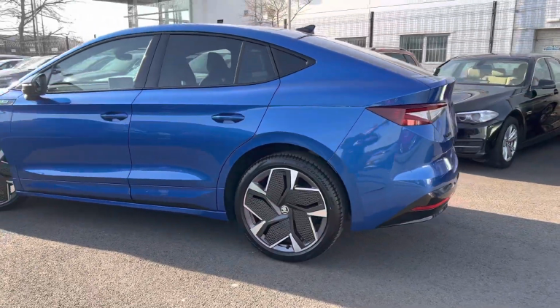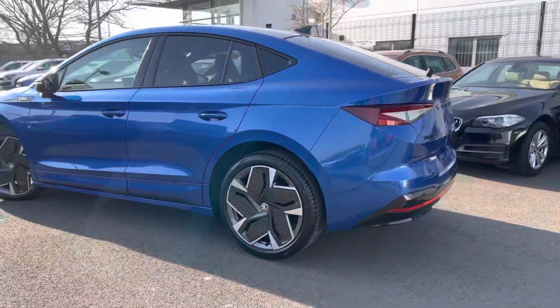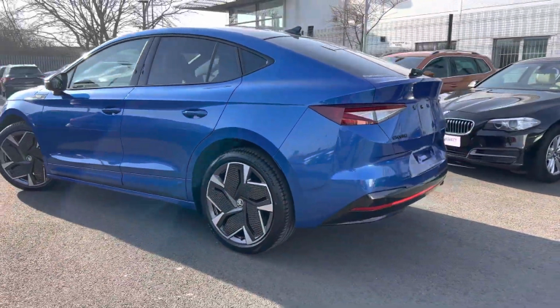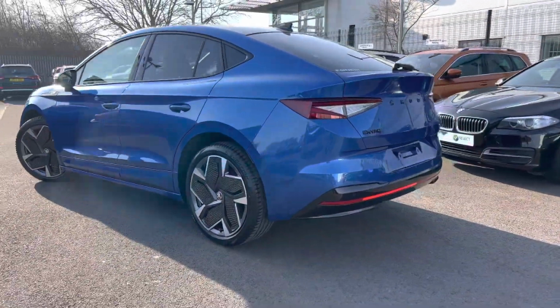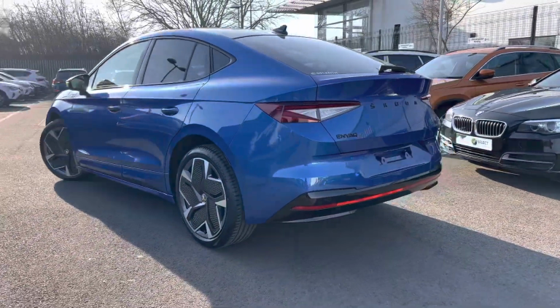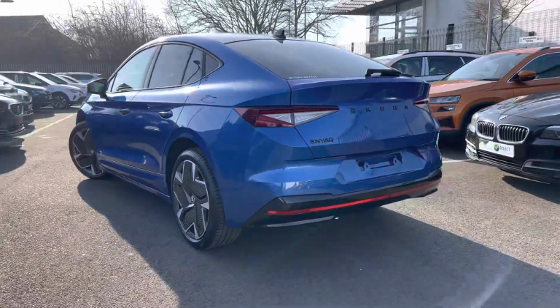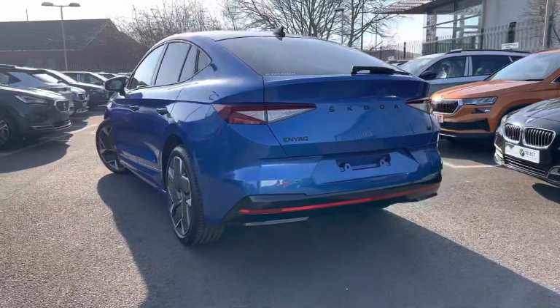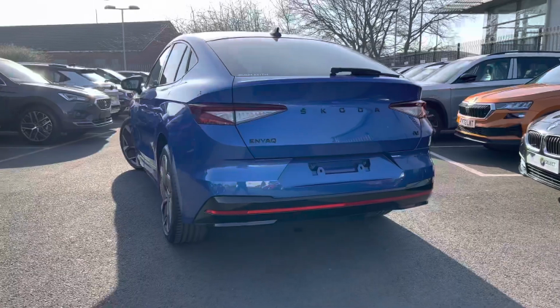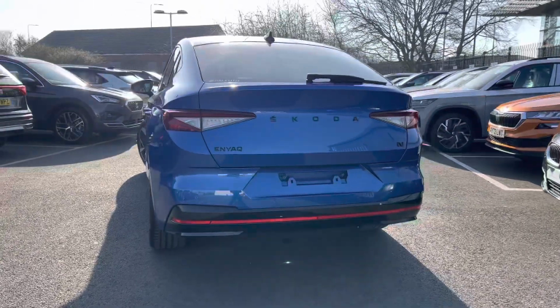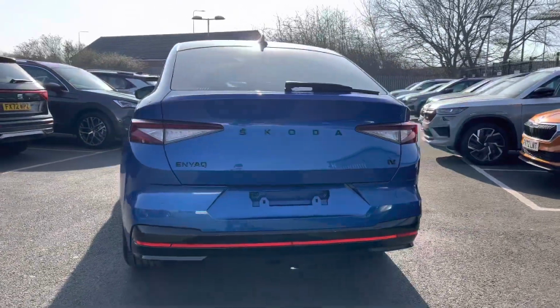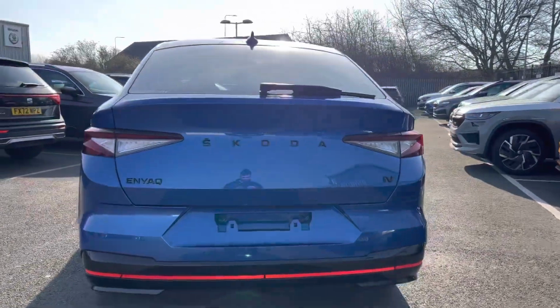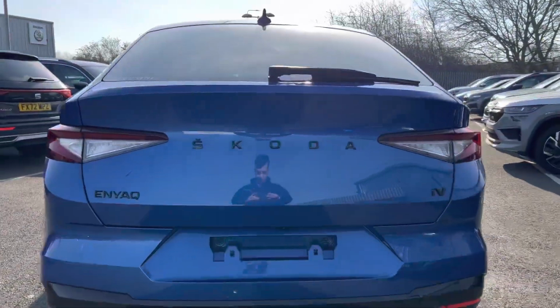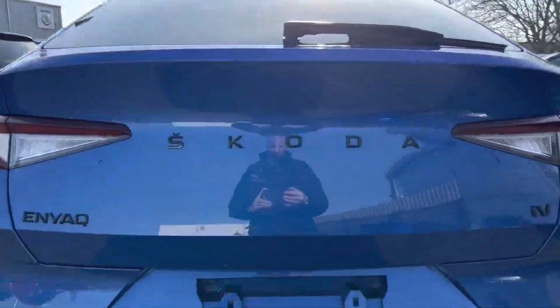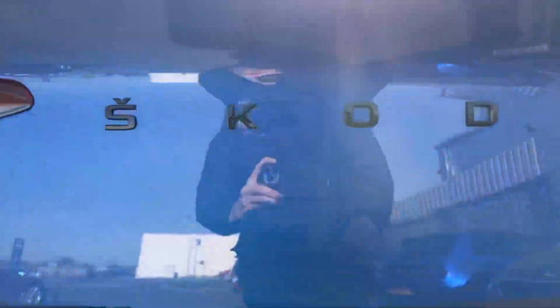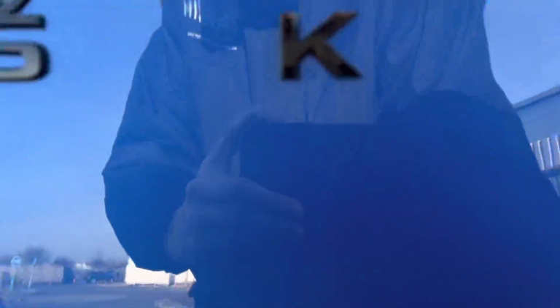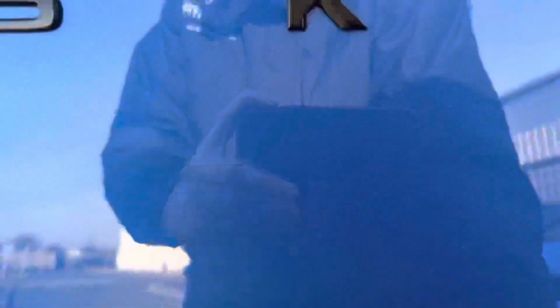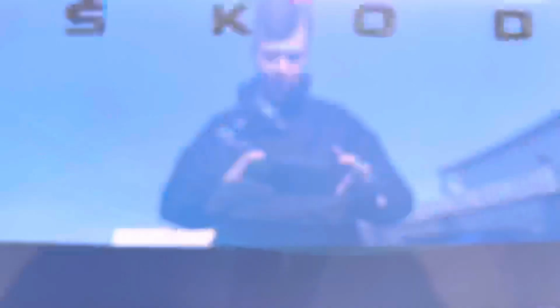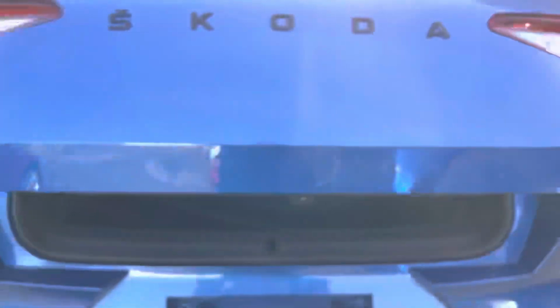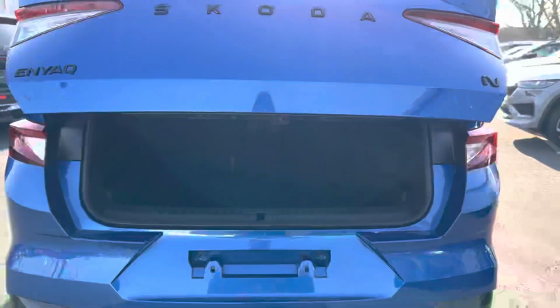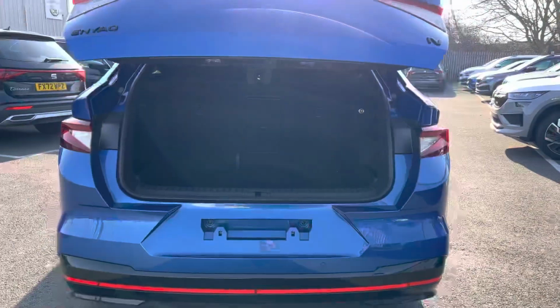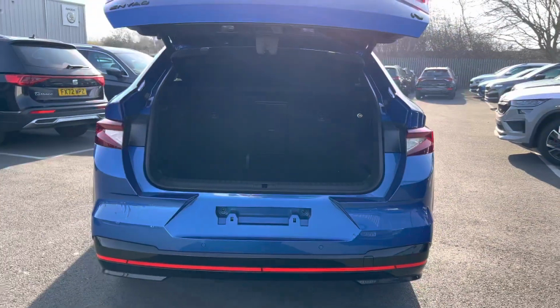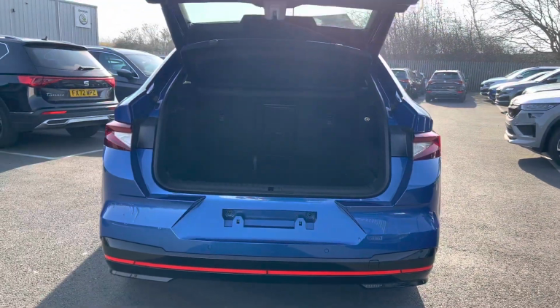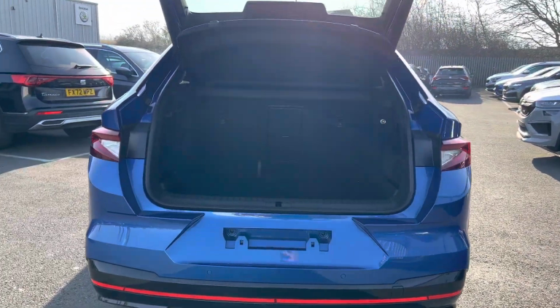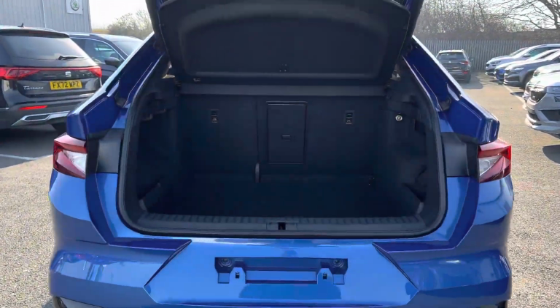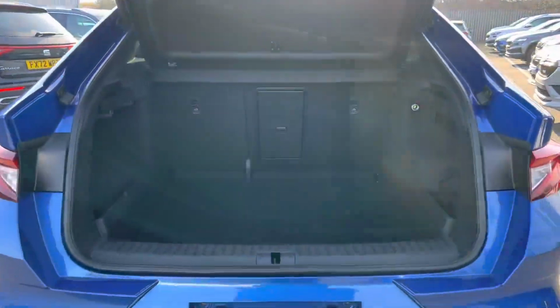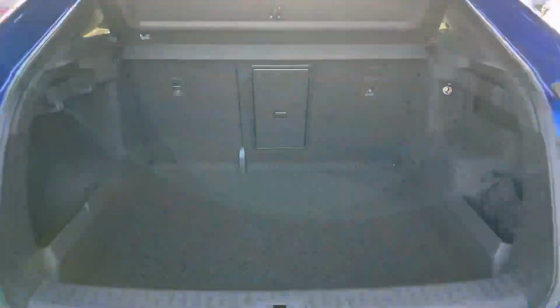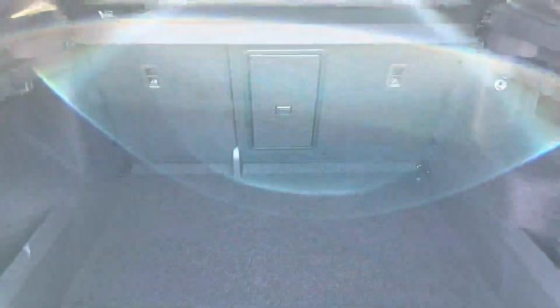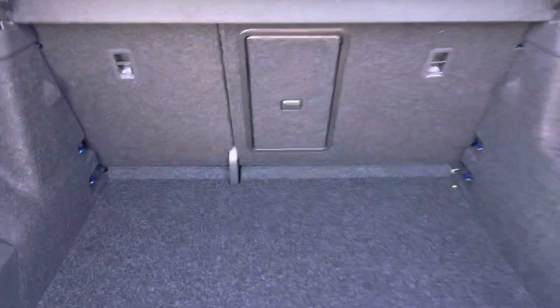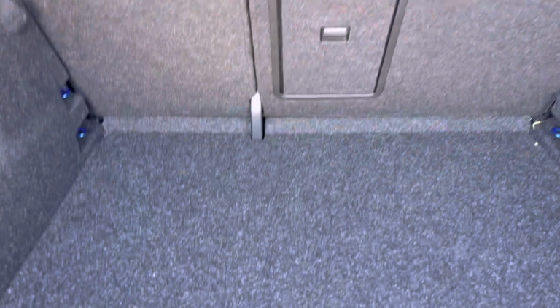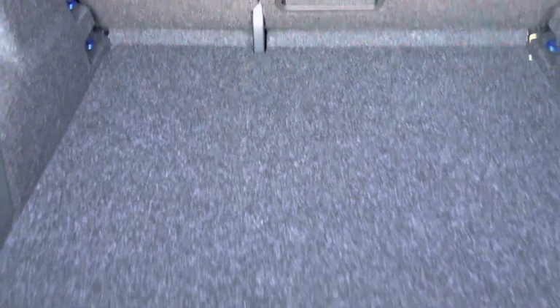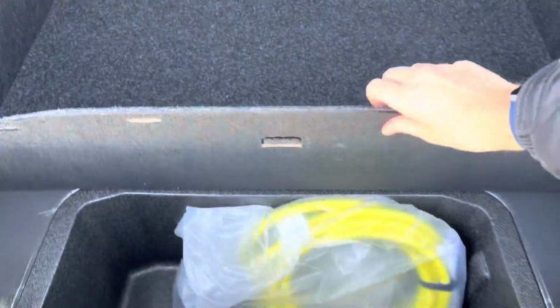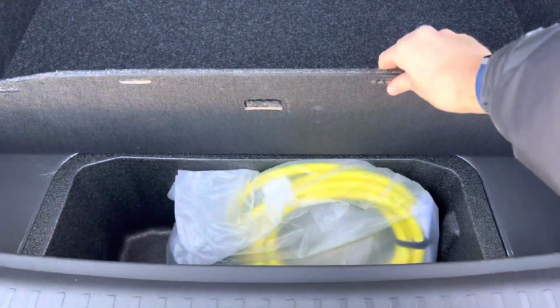Comes with three years manufacturer's warranty from date of registration. Has front and rear parking sensors with a rear view parking camera. Also has an electronic tailgate. Nice big boot, and the charge cable tucks away under the boot floor.